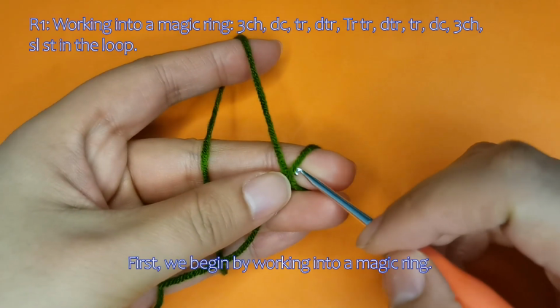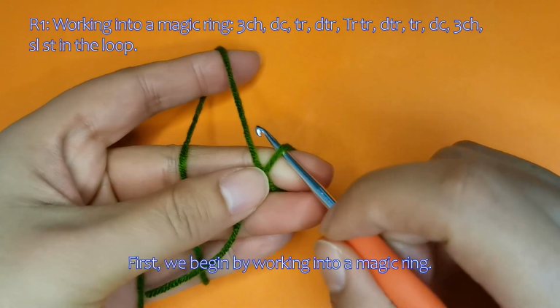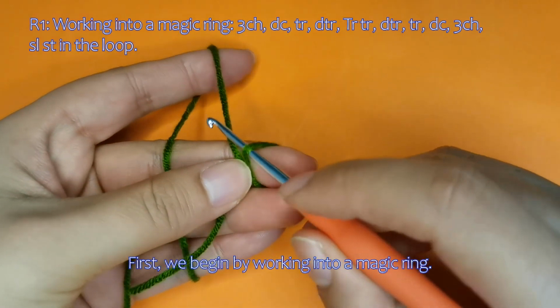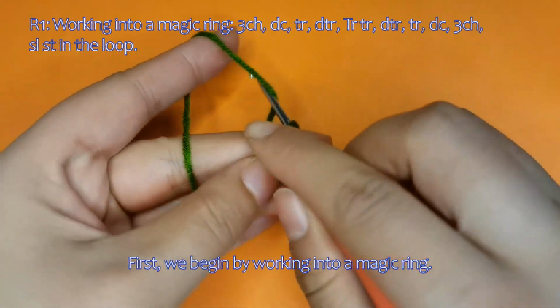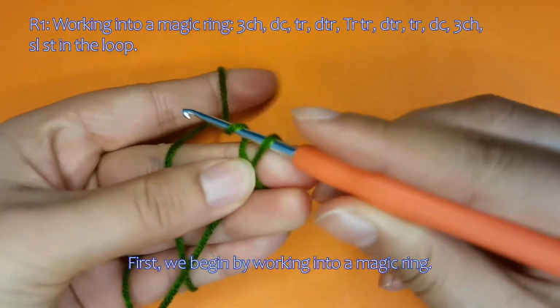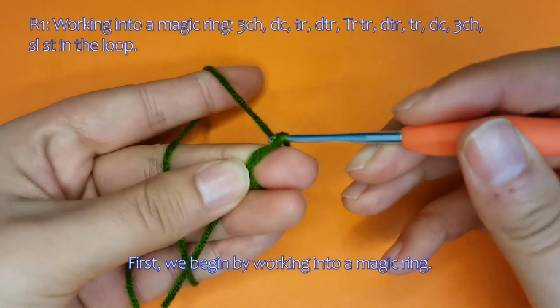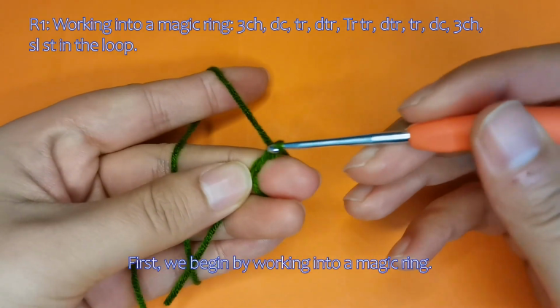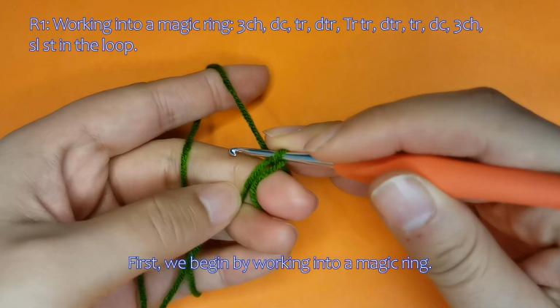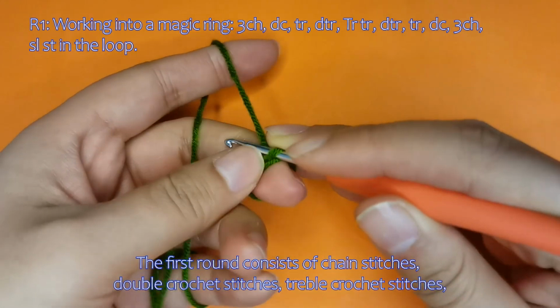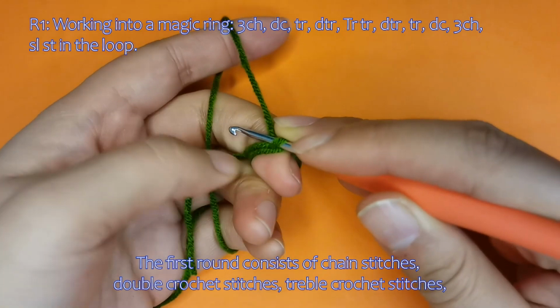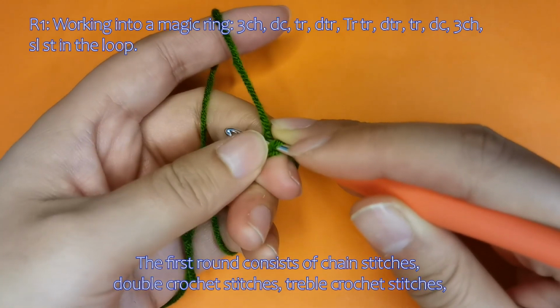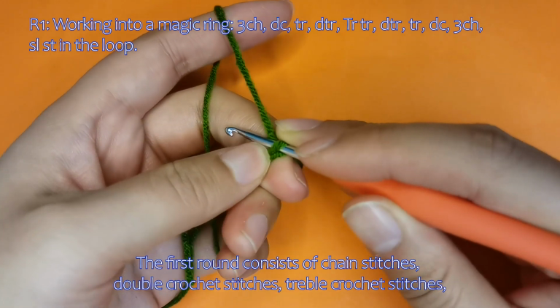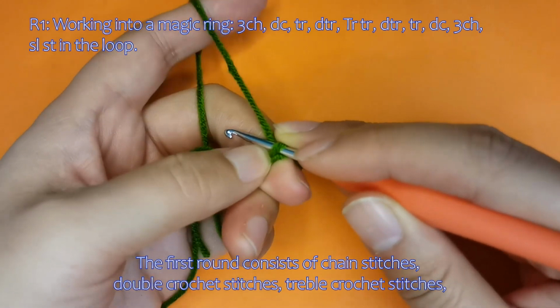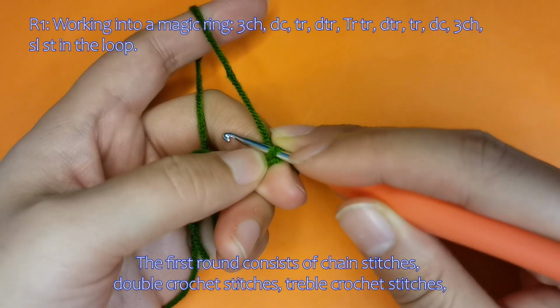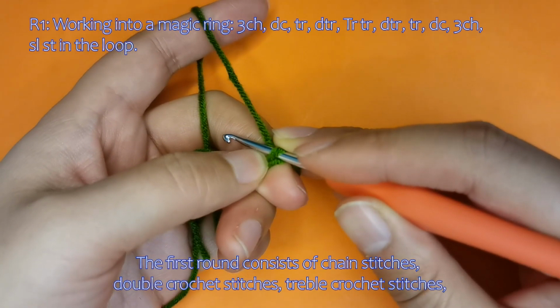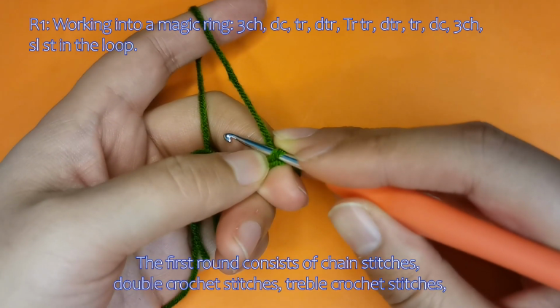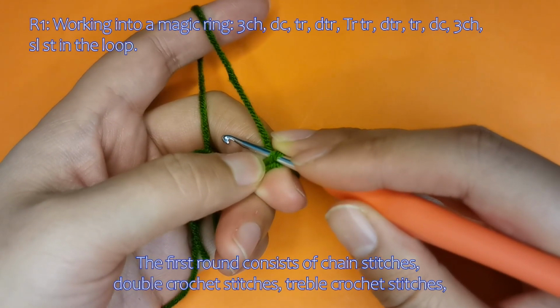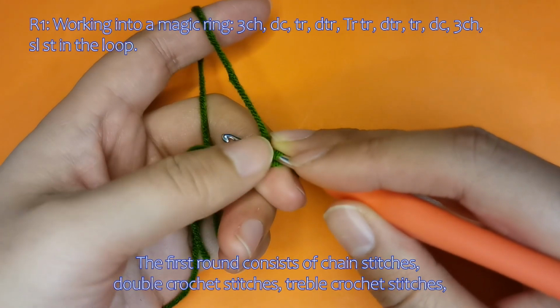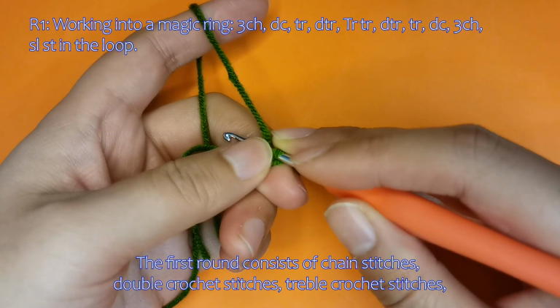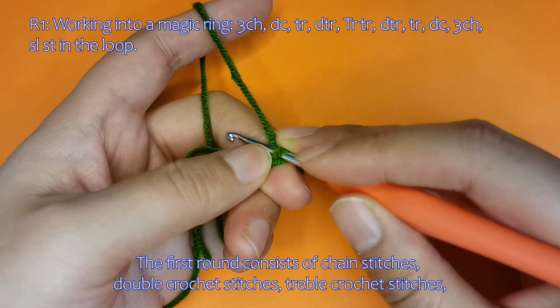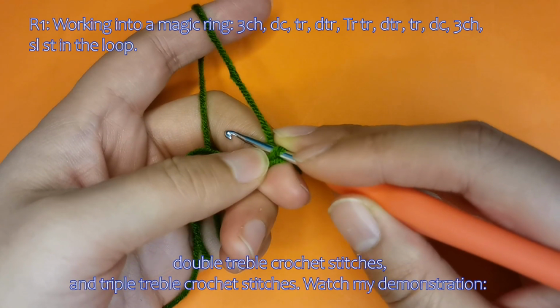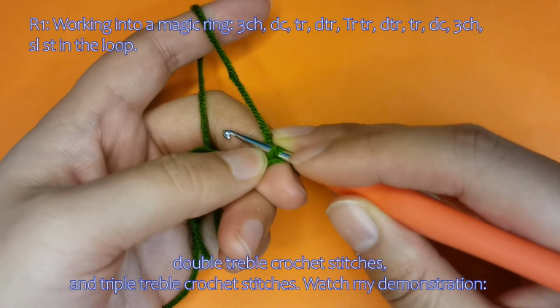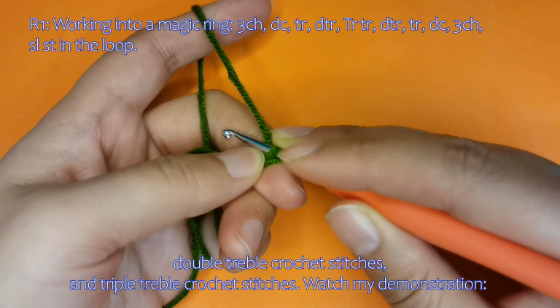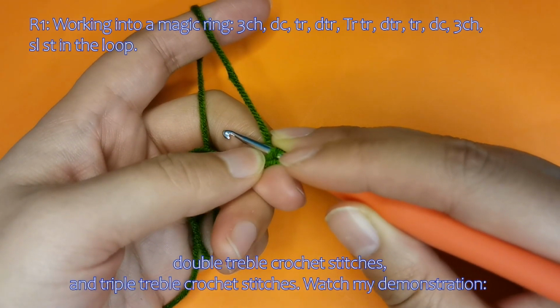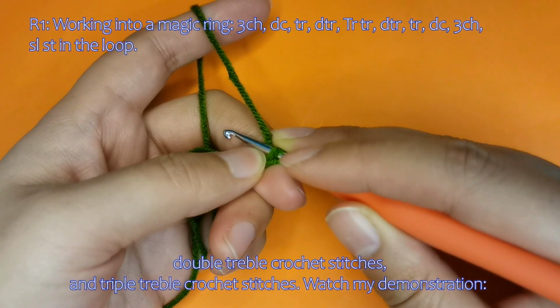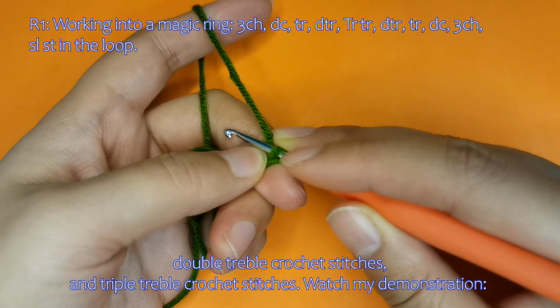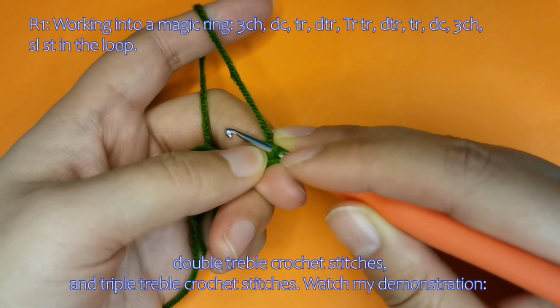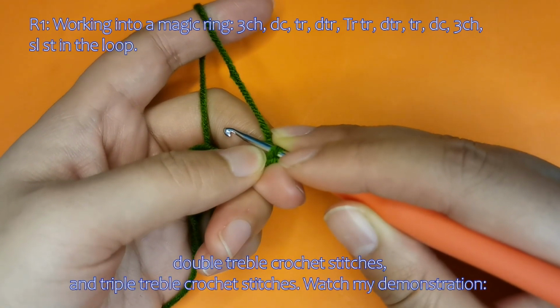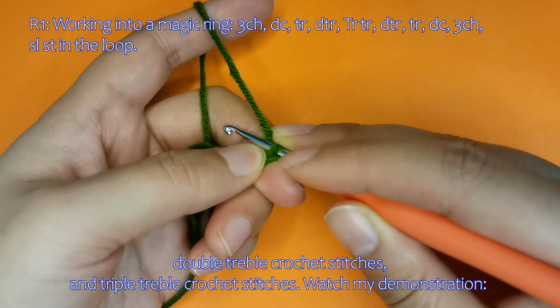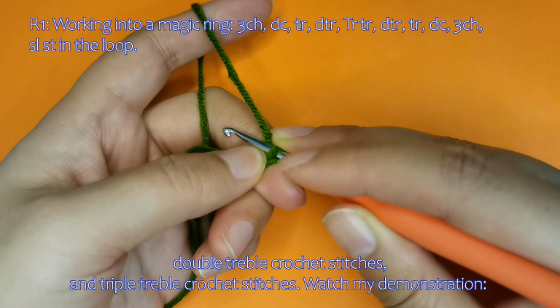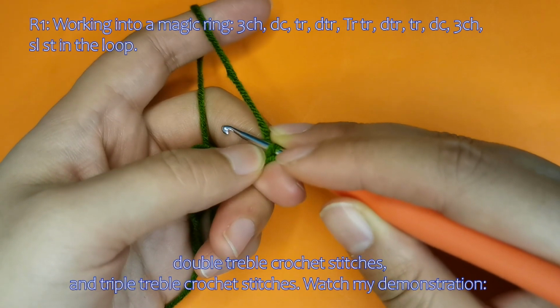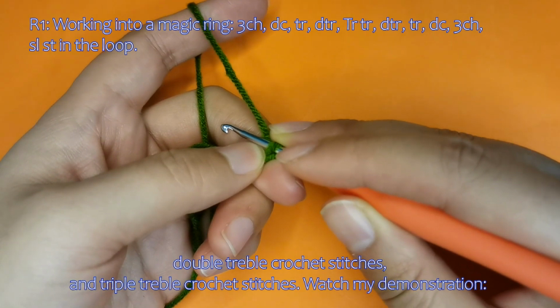First, we begin by working into a magic ring. The first round consists of chain stitches, double crochet stitches, treble crochet stitches, double-treble crochet stitches, and triple-treble crochet stitches. Watch my demonstration.